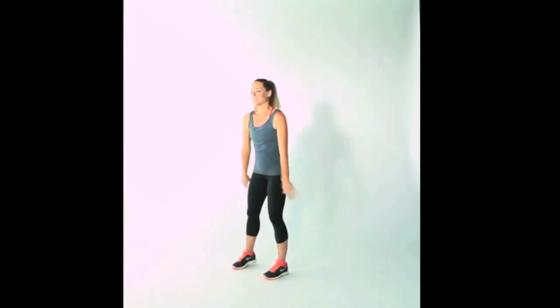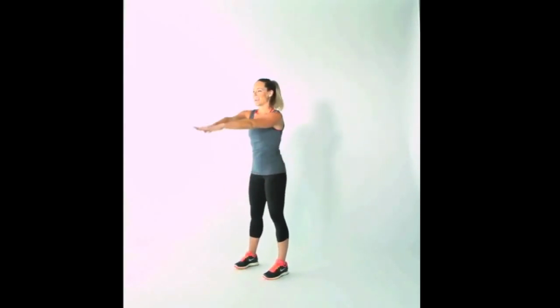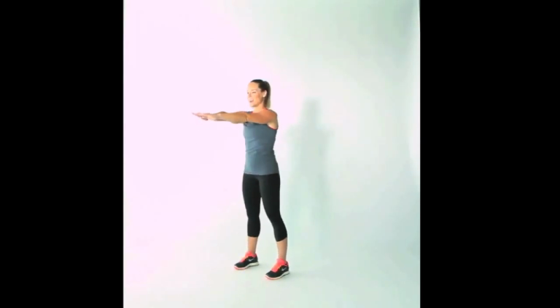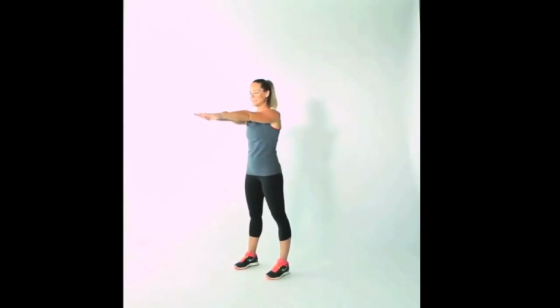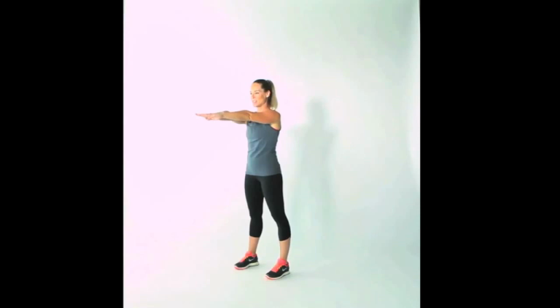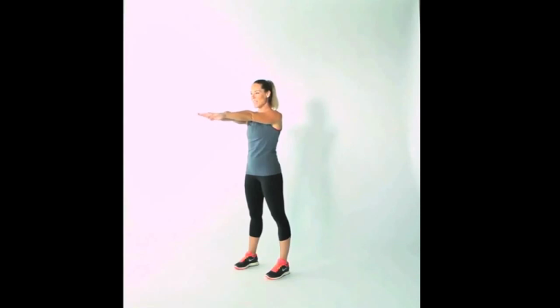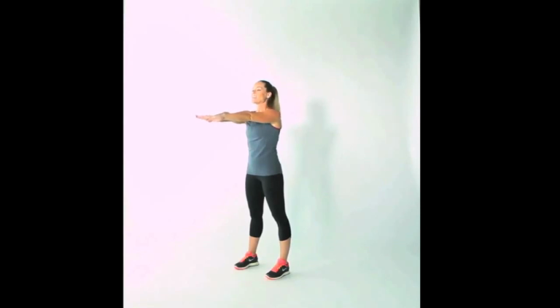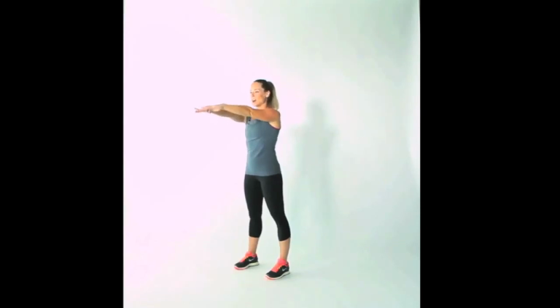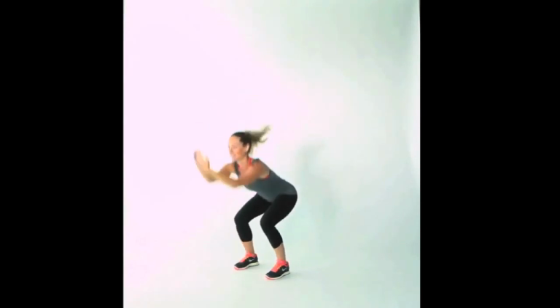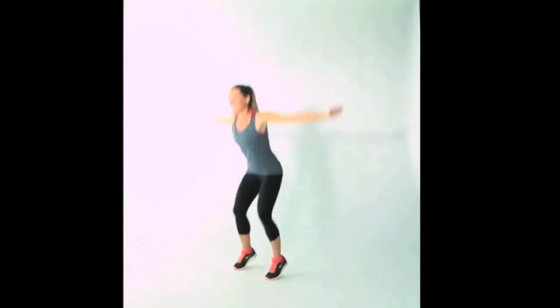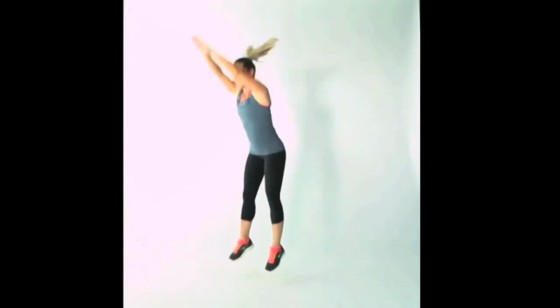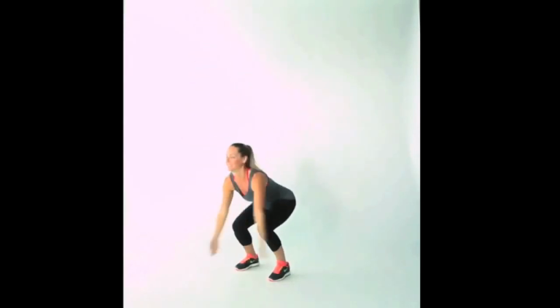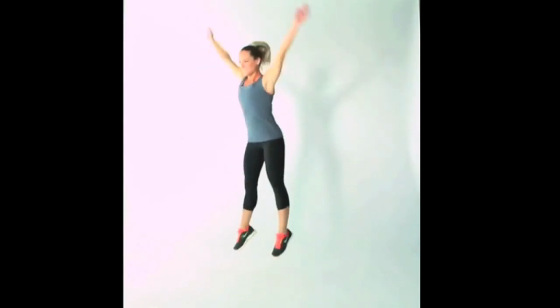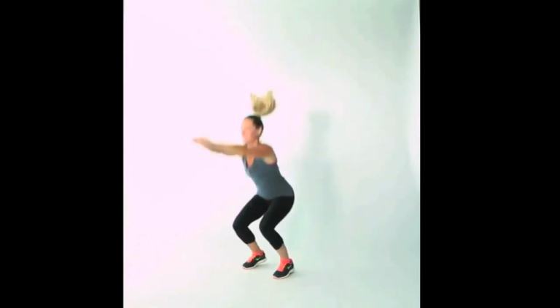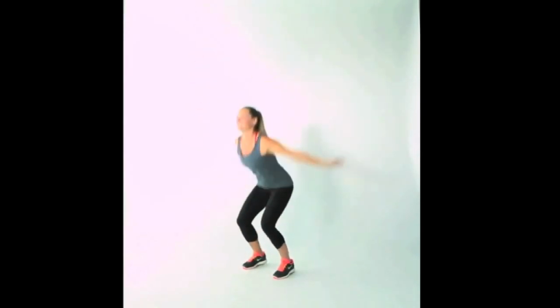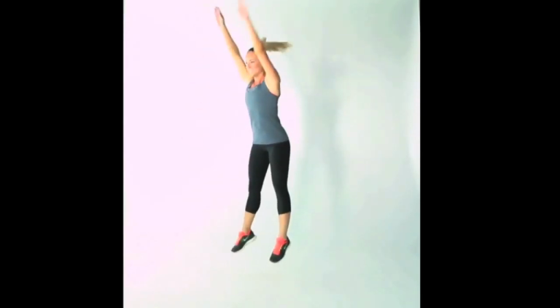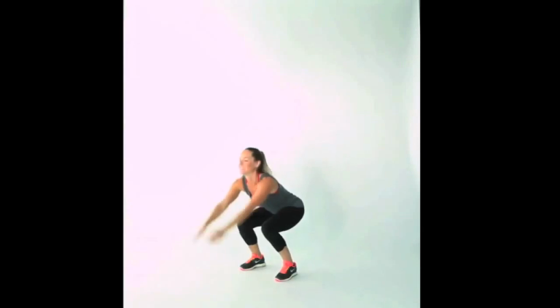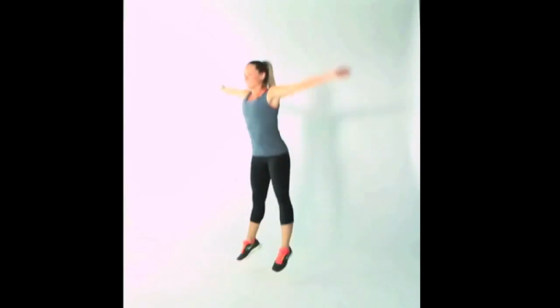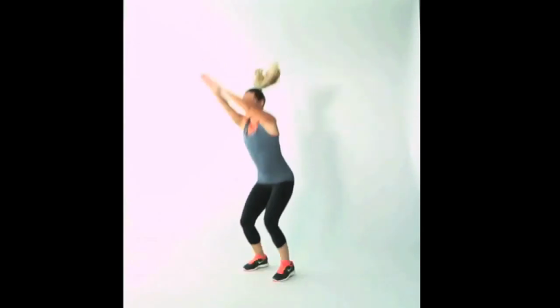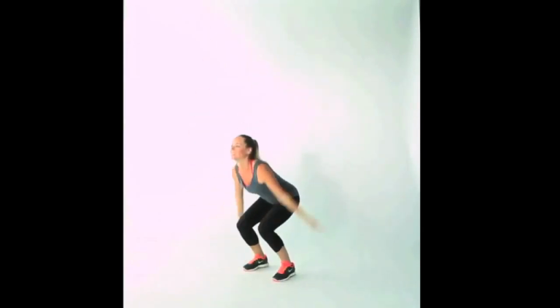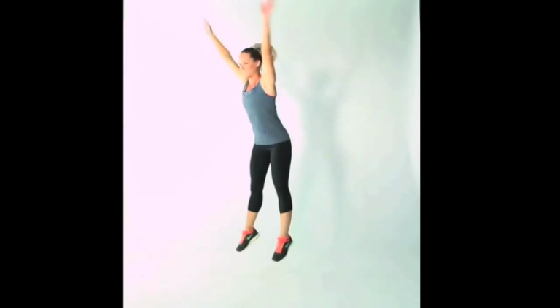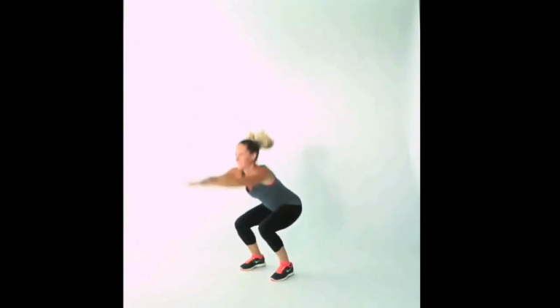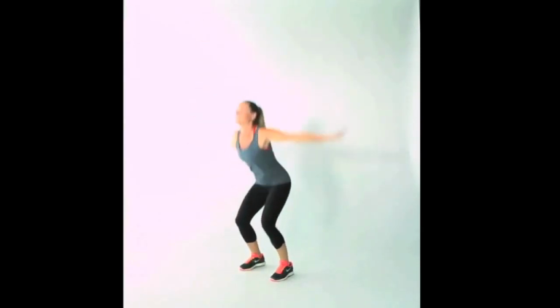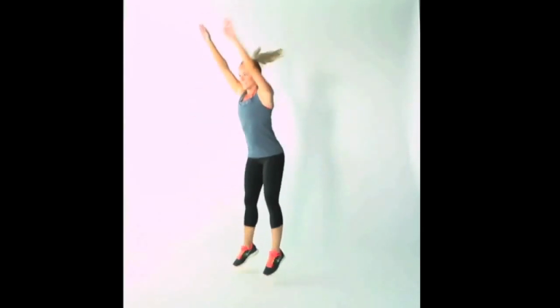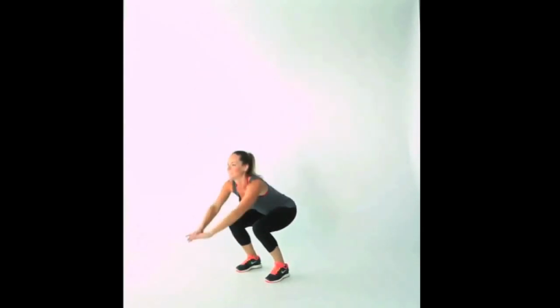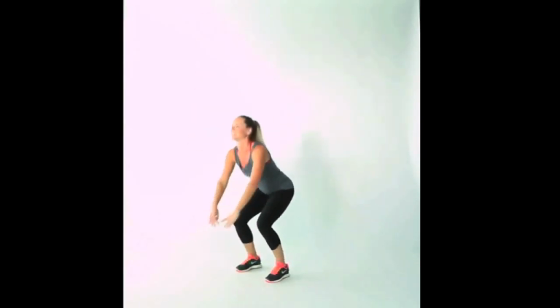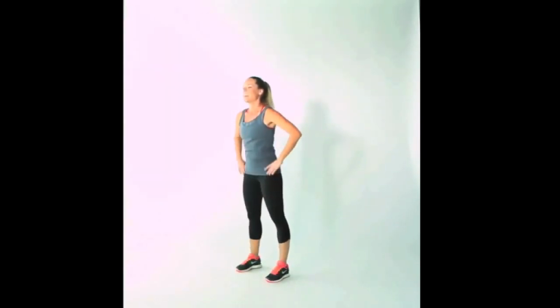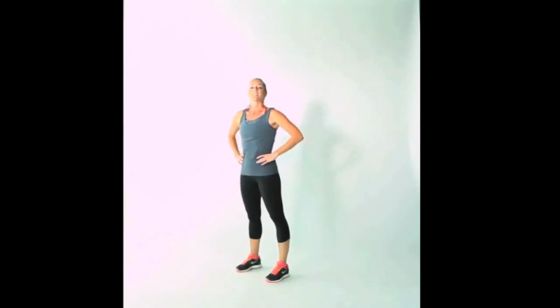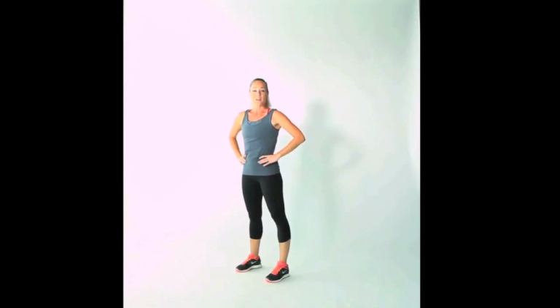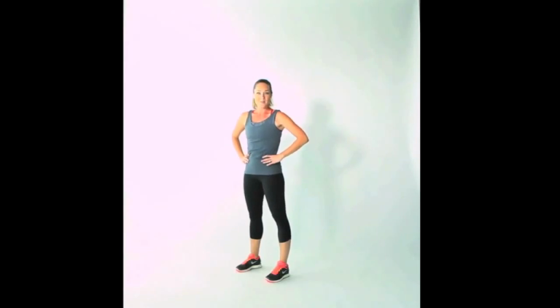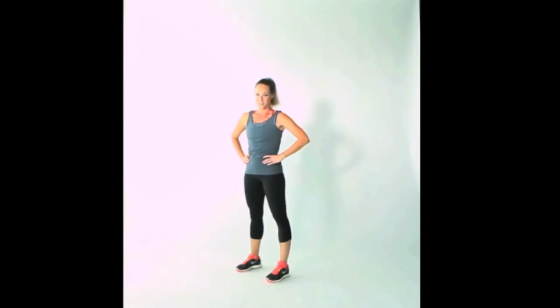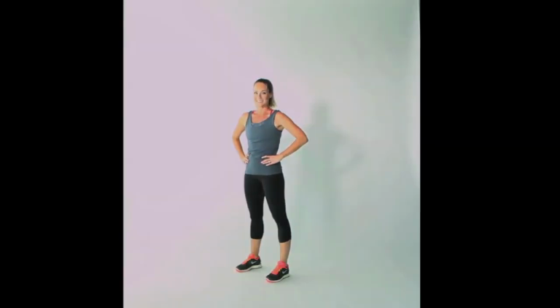Ready? Let's try it together. Hands out, deep breath in, and here we go. That's your butterfly power squat.